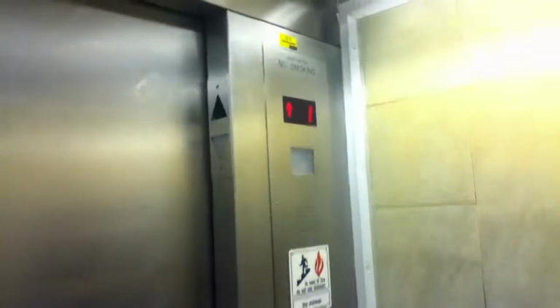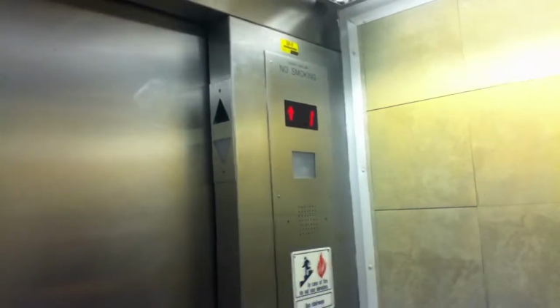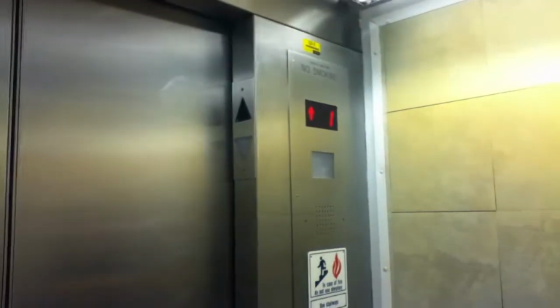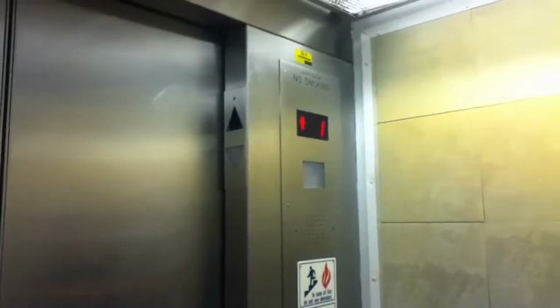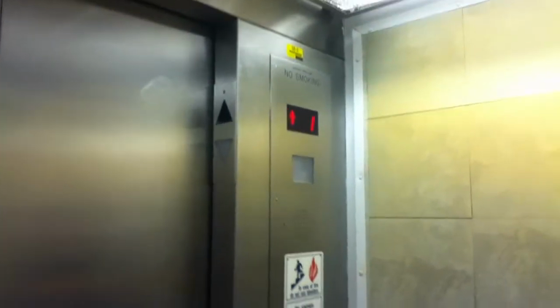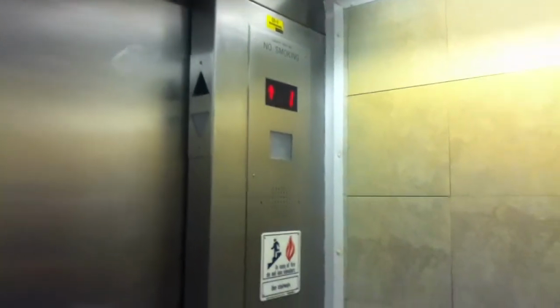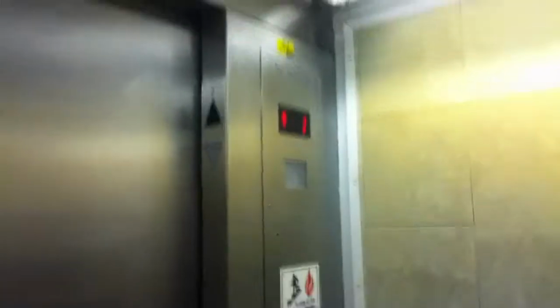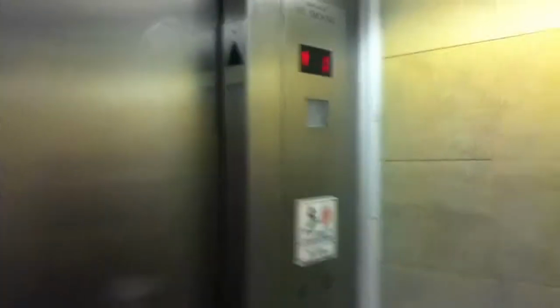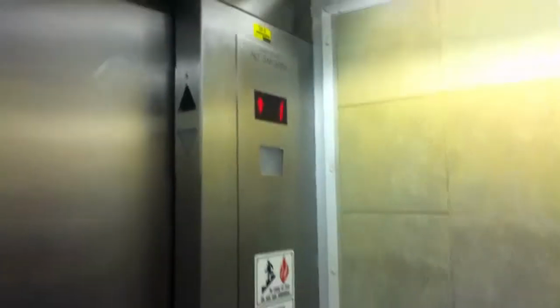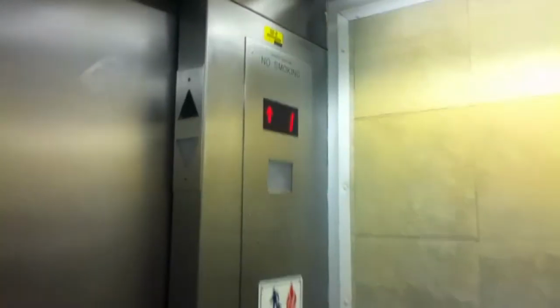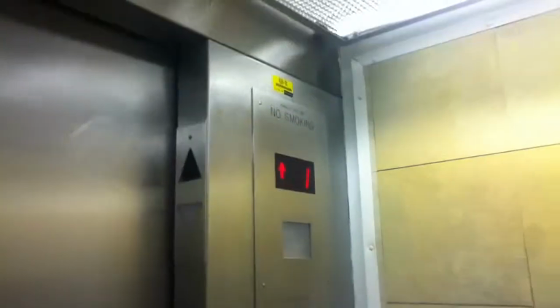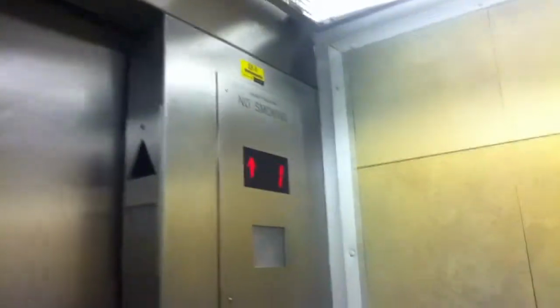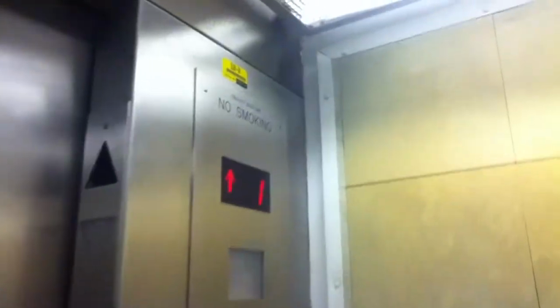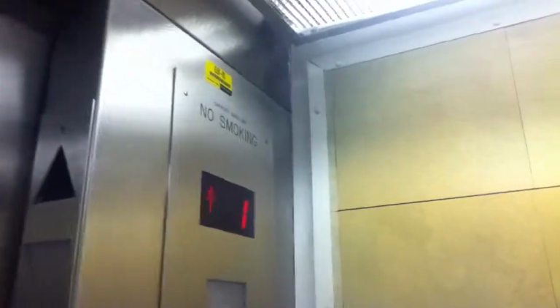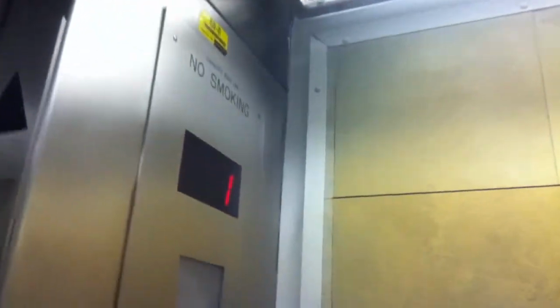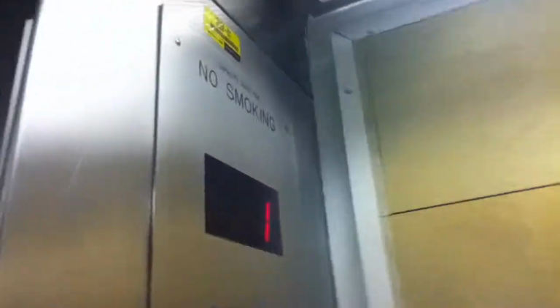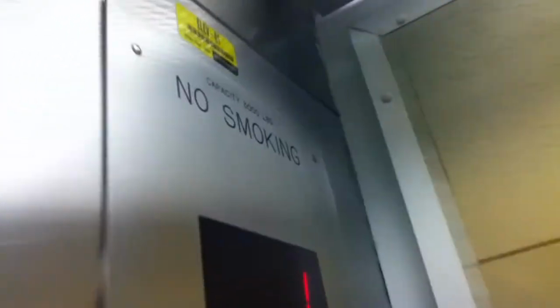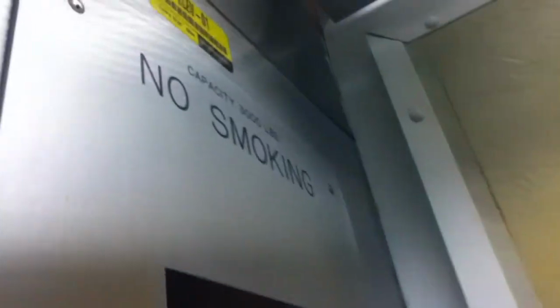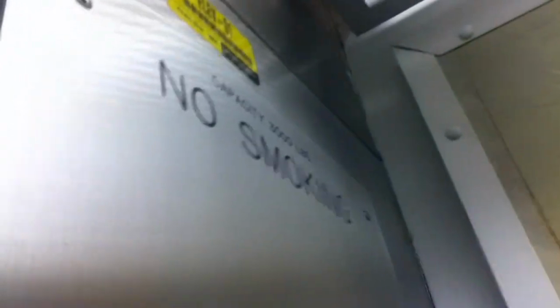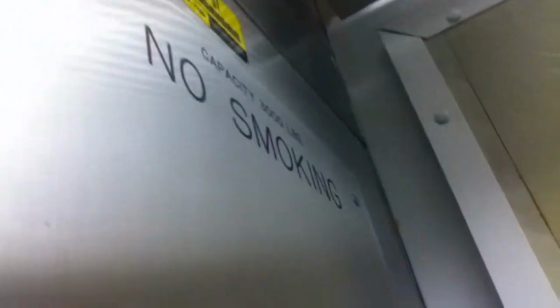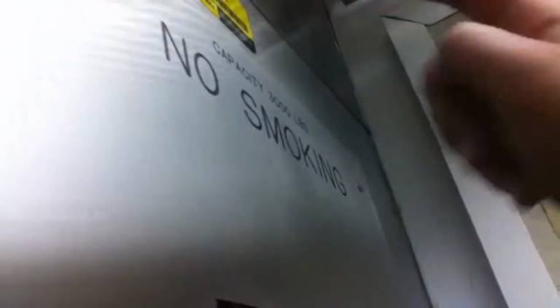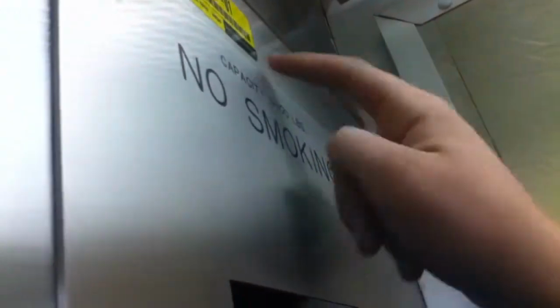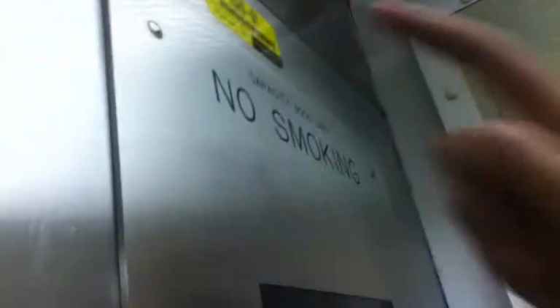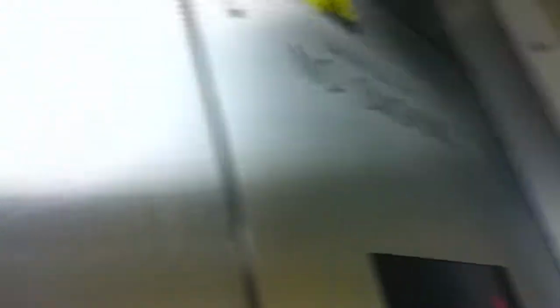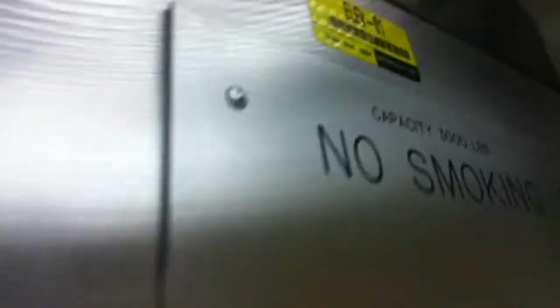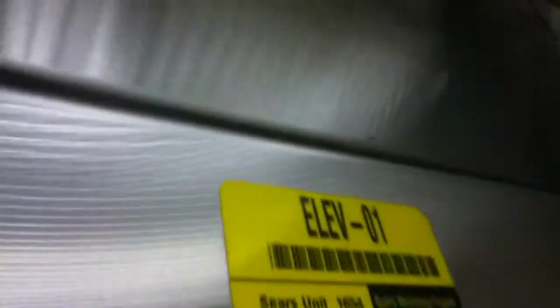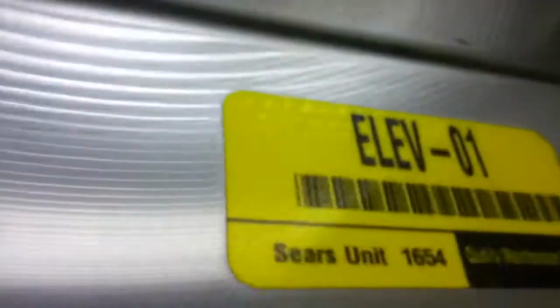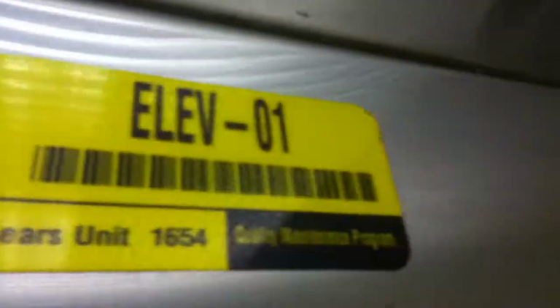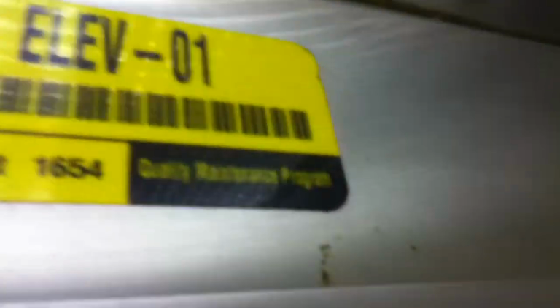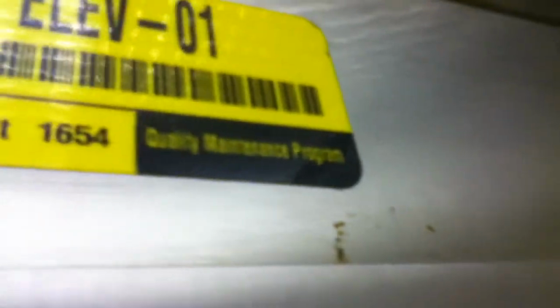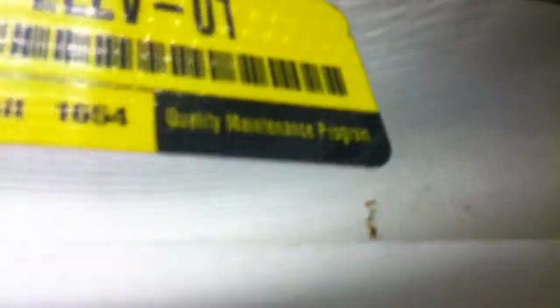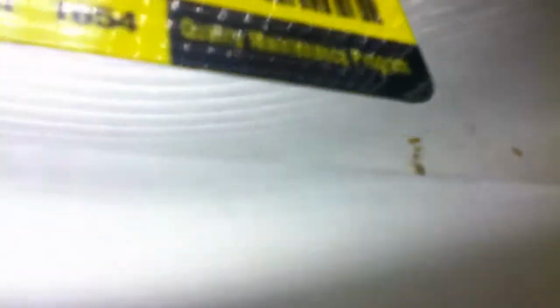Sears store in Granite Run Mall, Media, Pennsylvania. And remember to get this — it says quality maintenance. Quality maintenance program.